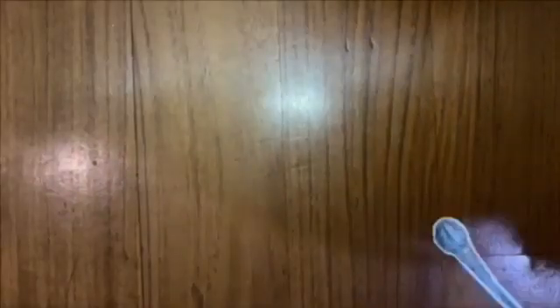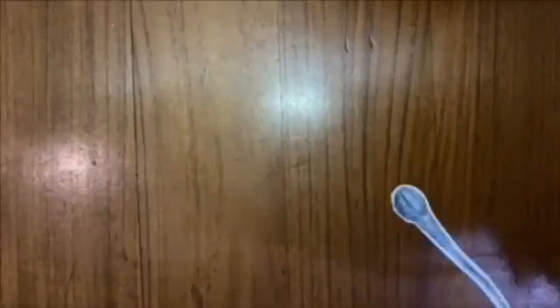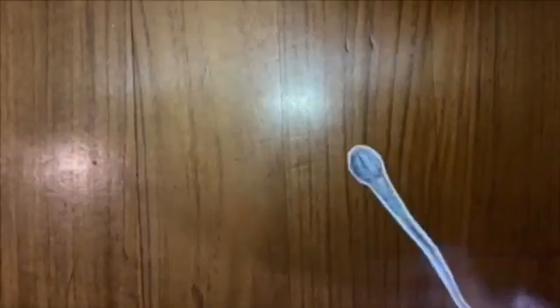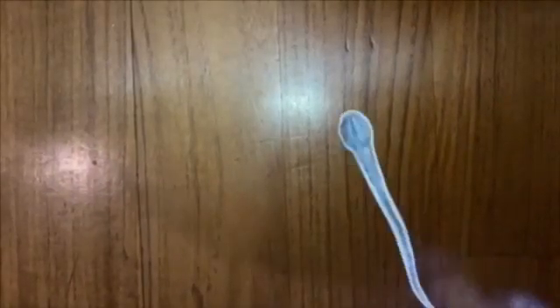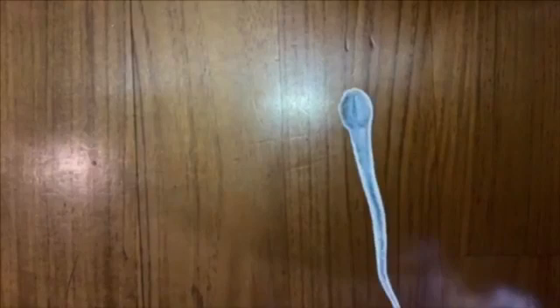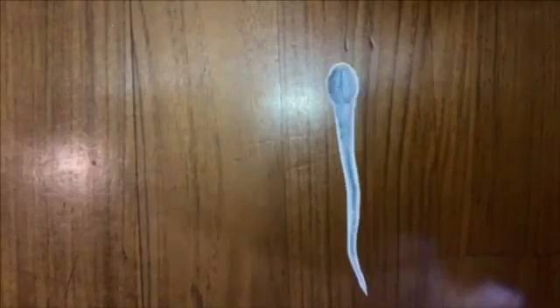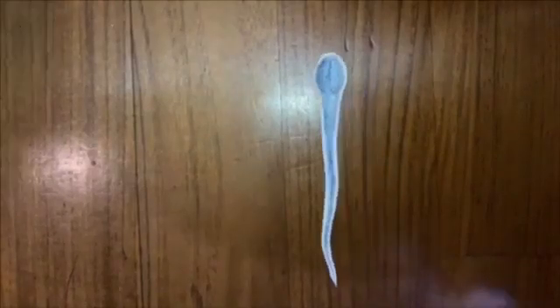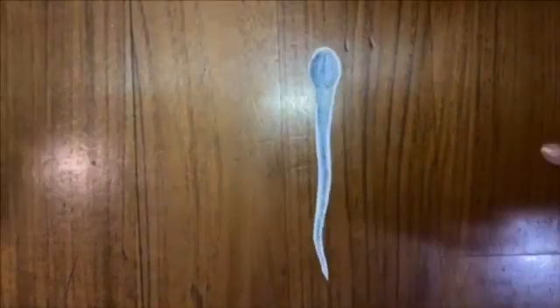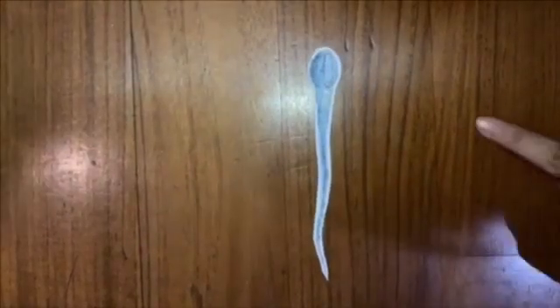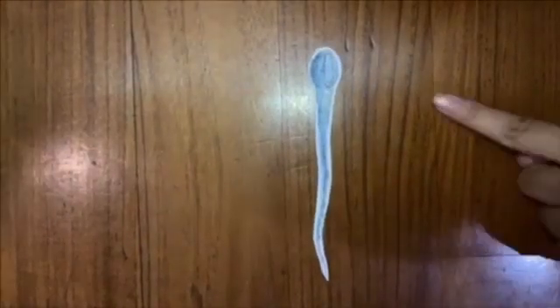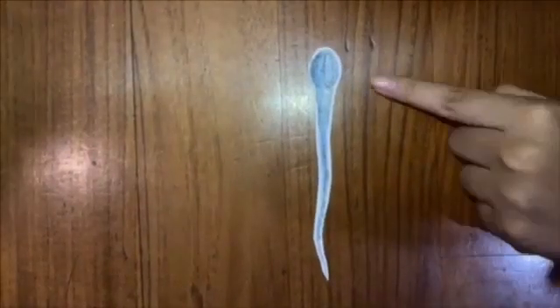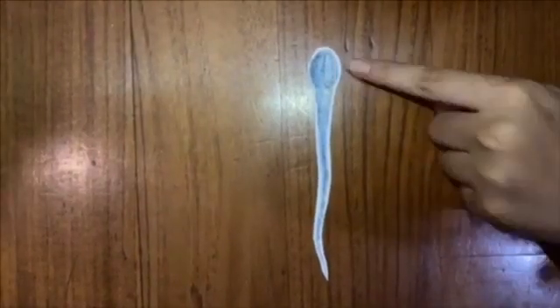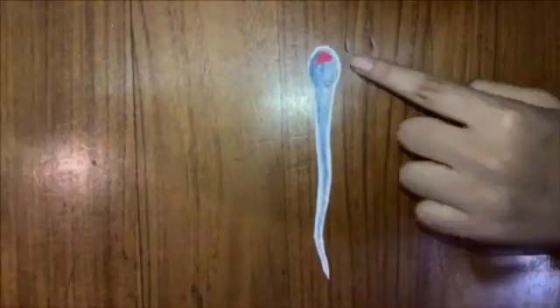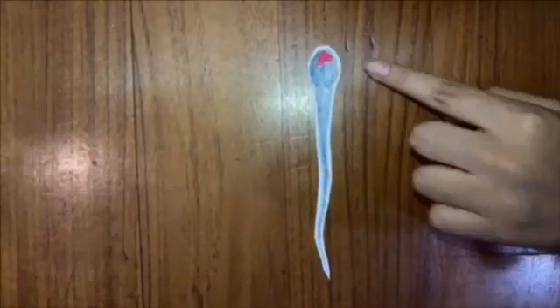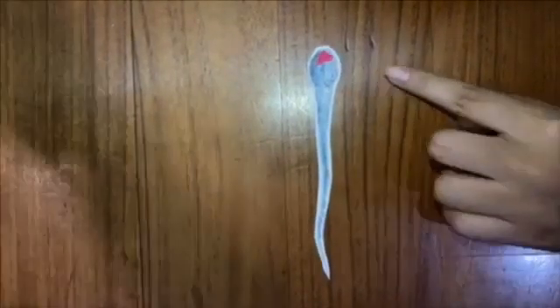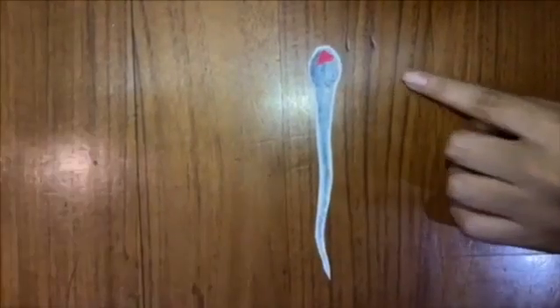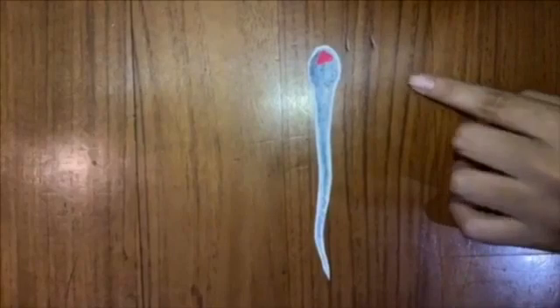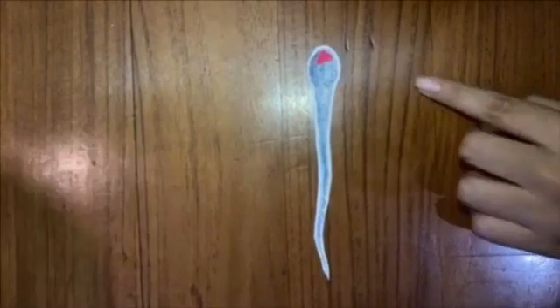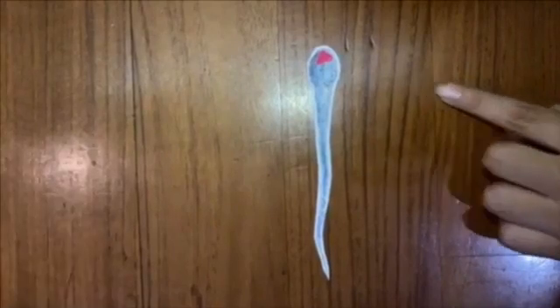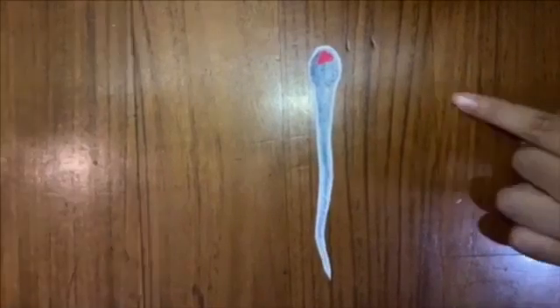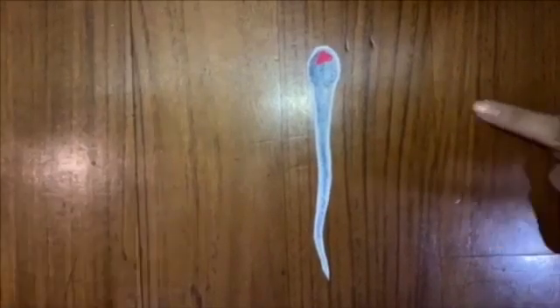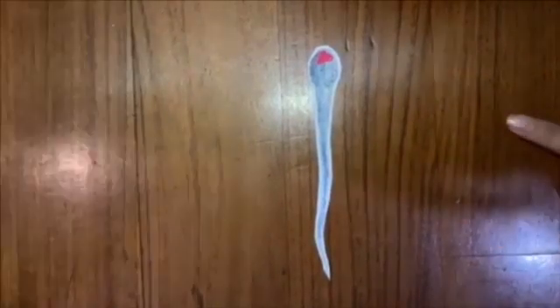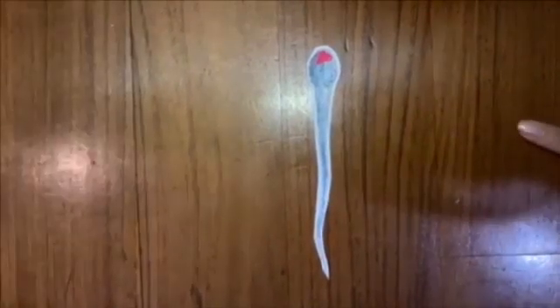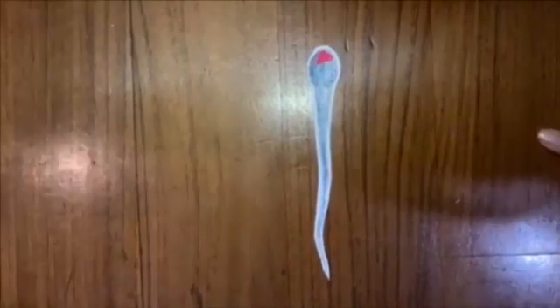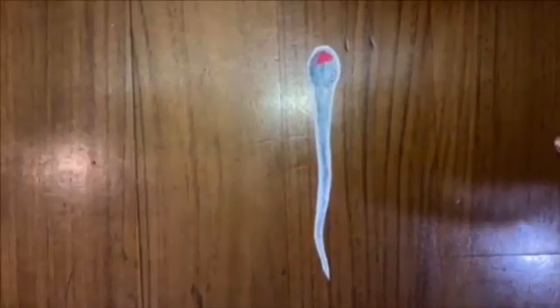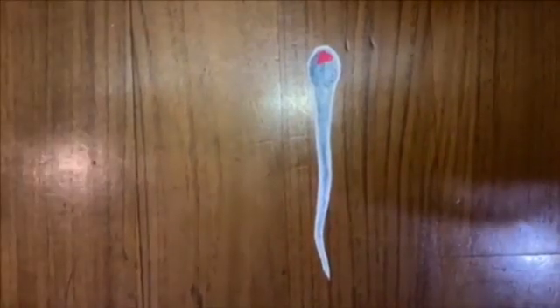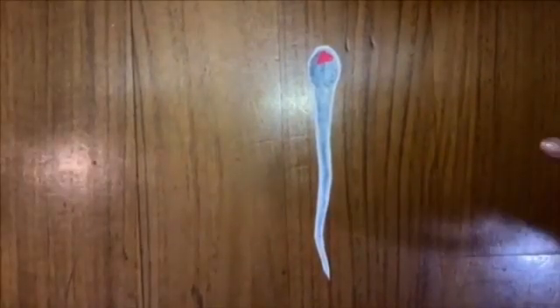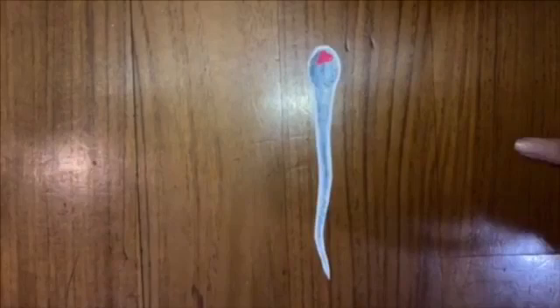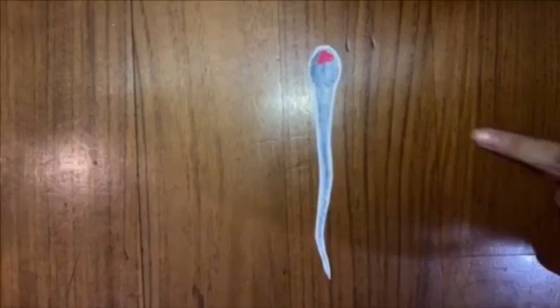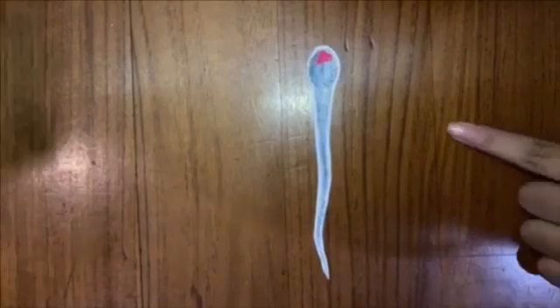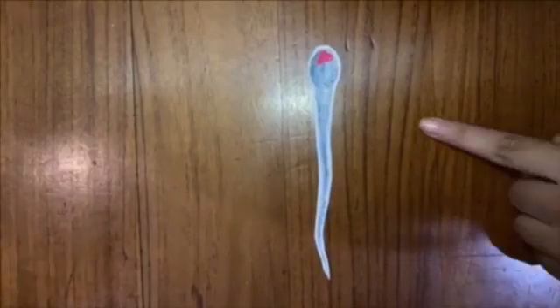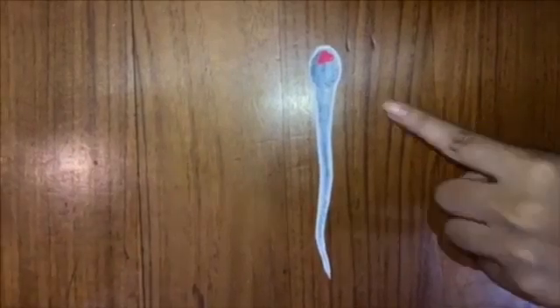This is how a sperm cell looks like. On the very top of the head, we have the acrosome. This is a vesicle containing enzymes. These enzymes will break down the parts of the egg membrane so the sperm can penetrate the egg during fertilization.